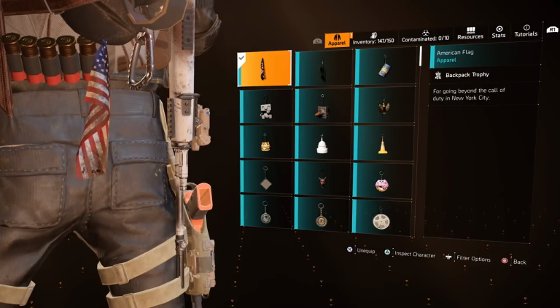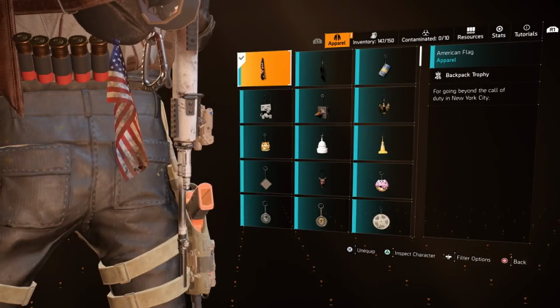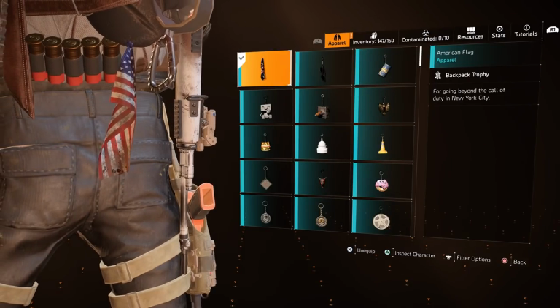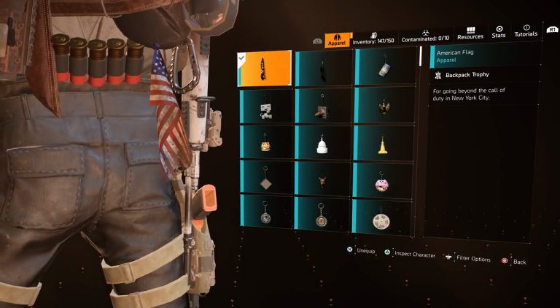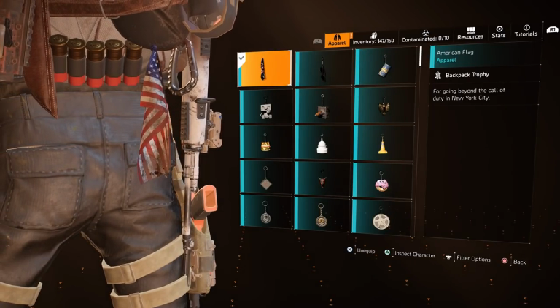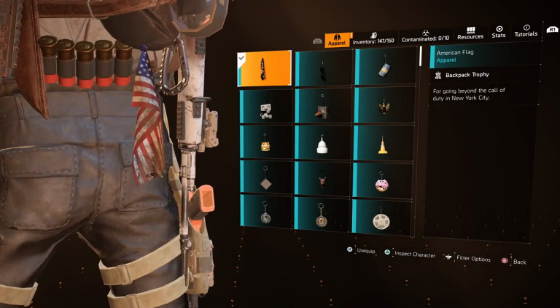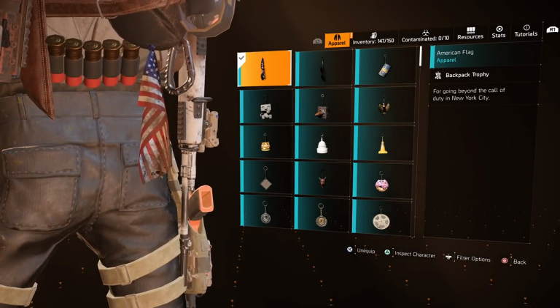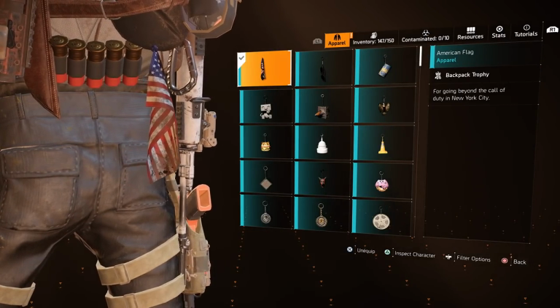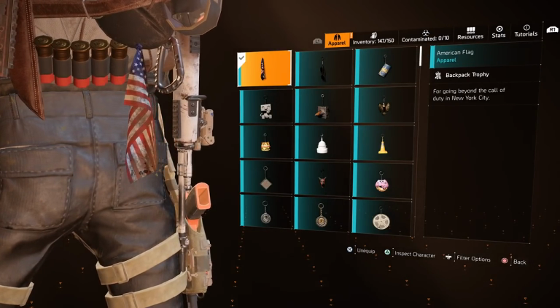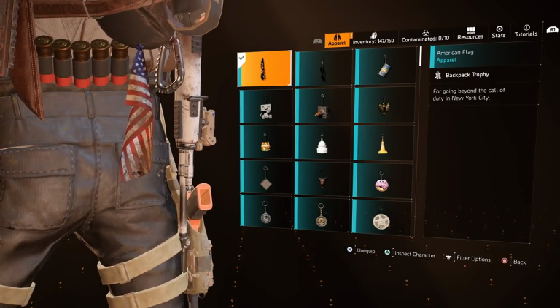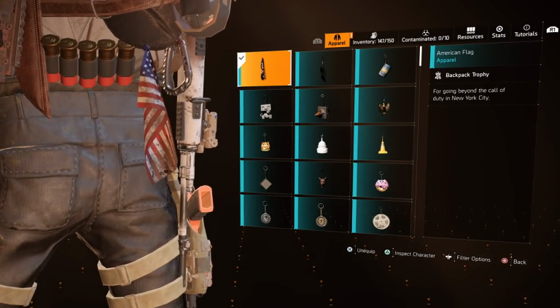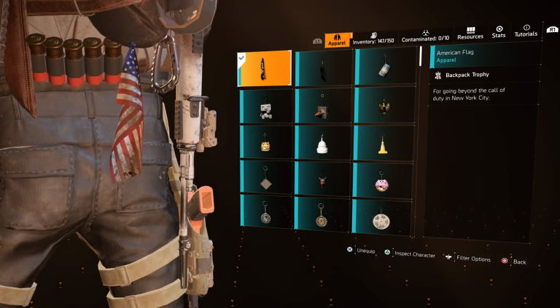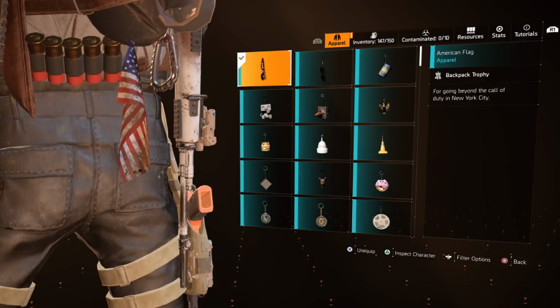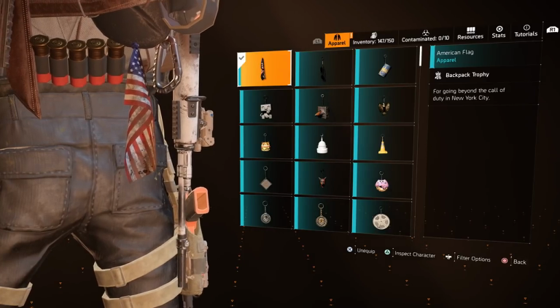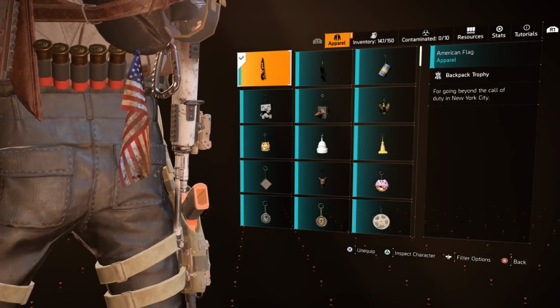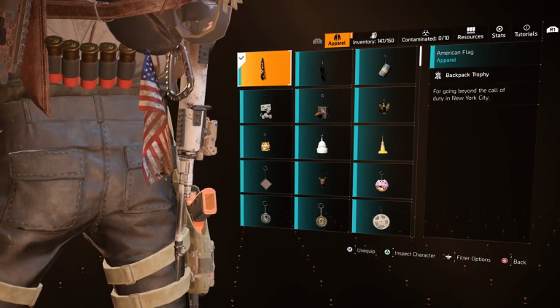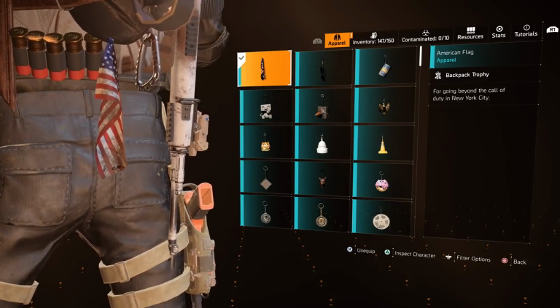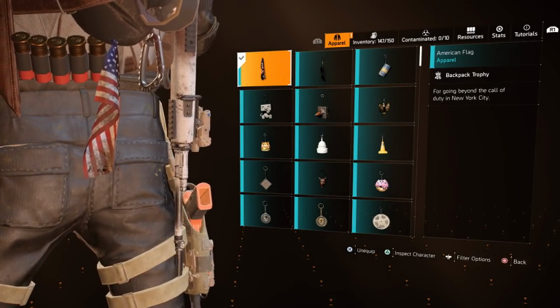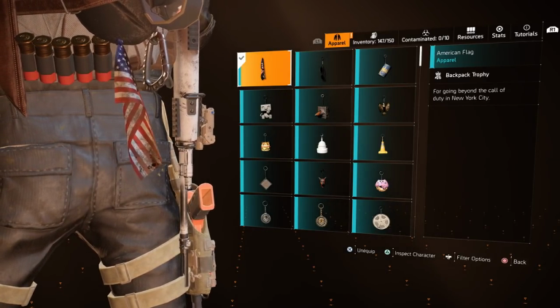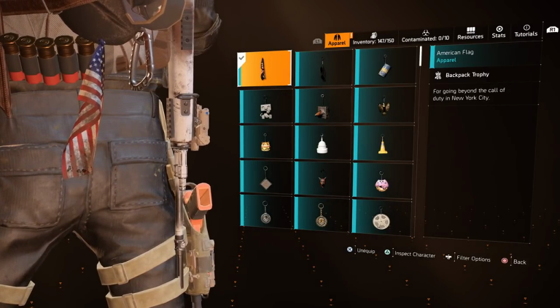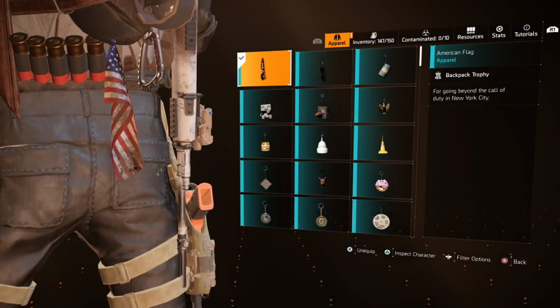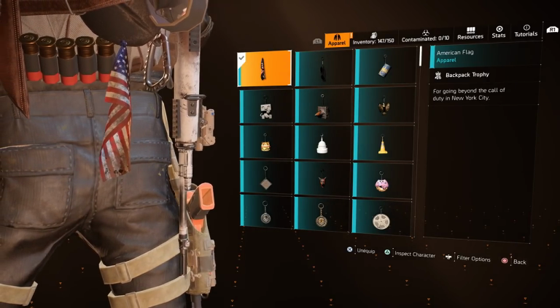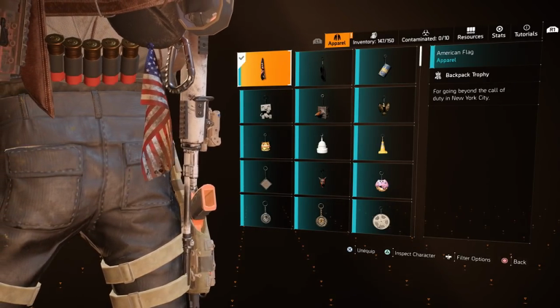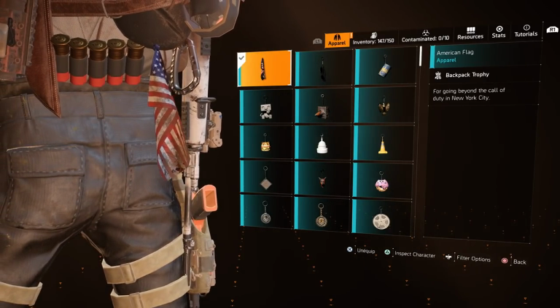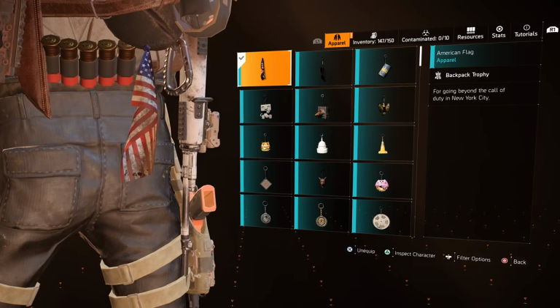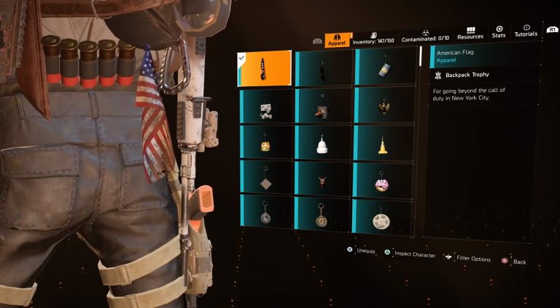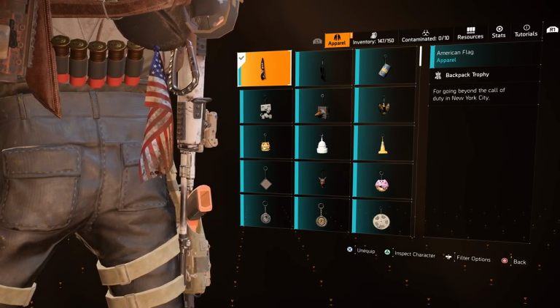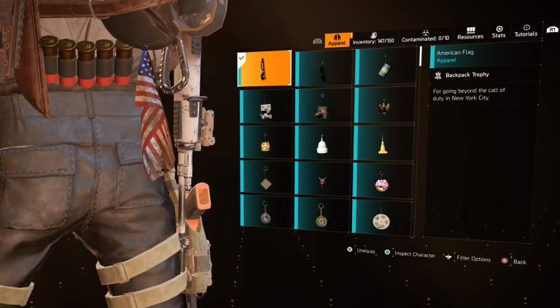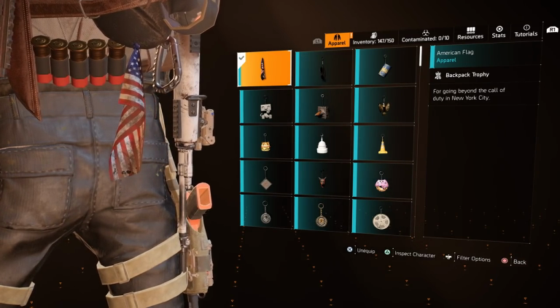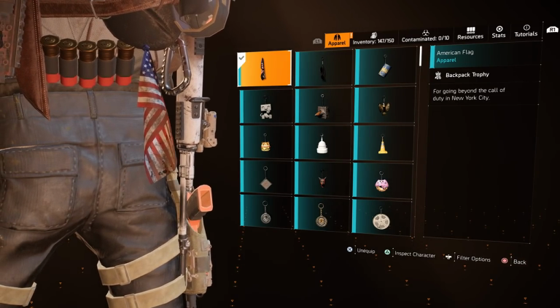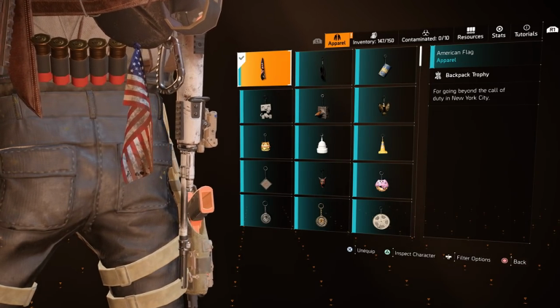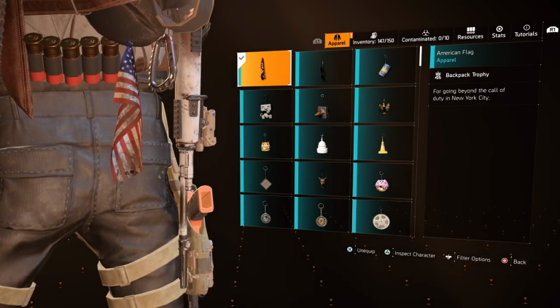The American Flag: I believe it is still active, but you need to earn it via The Division 1. Make sure that both games are linked to the same Uplay account and then reach Shields Tier 4 in the first game. This will unlock the trophy in the second game.